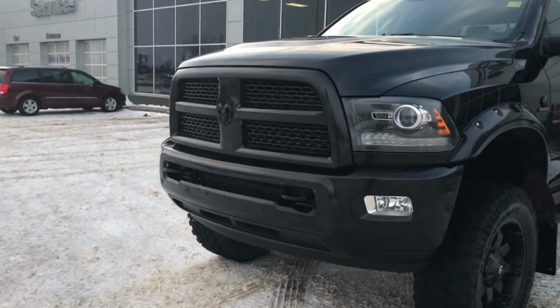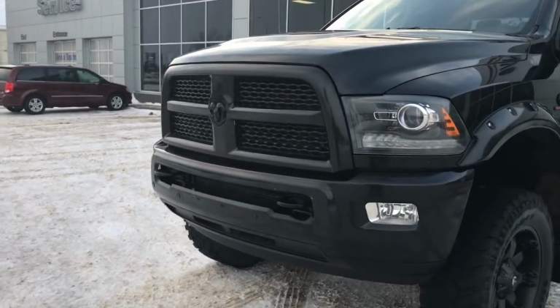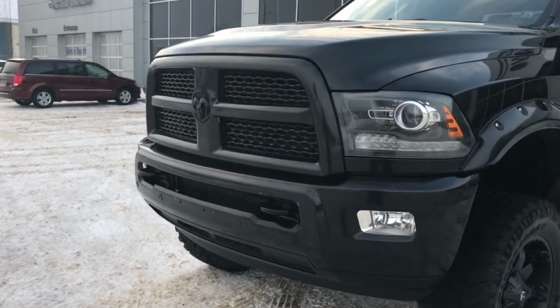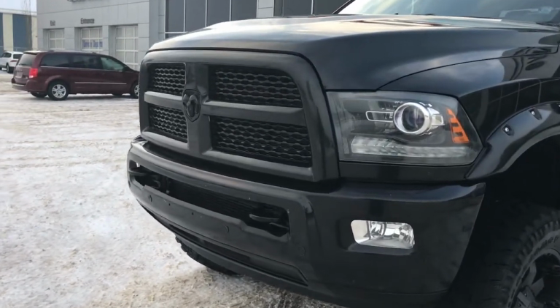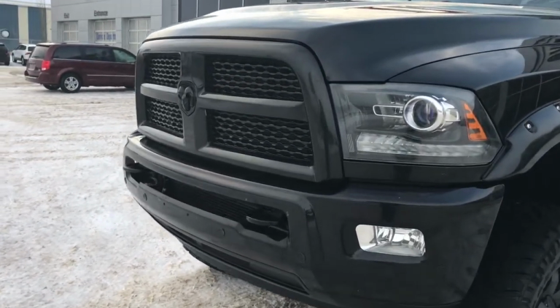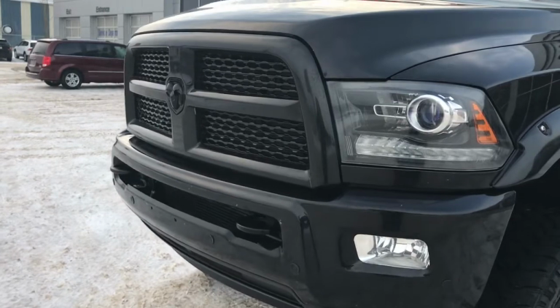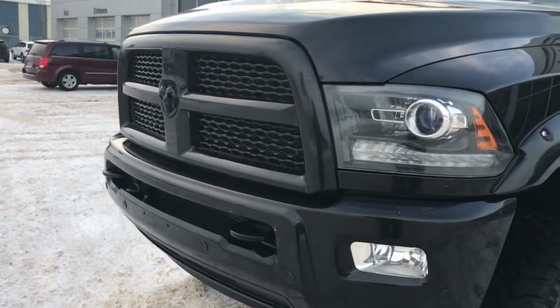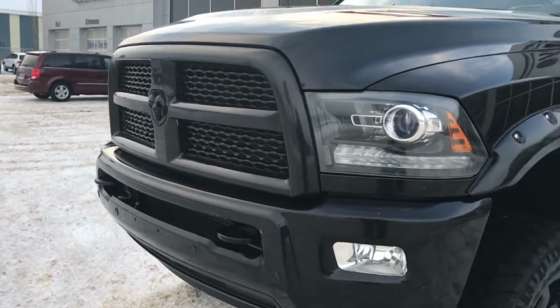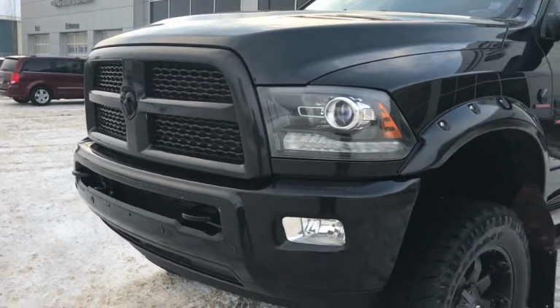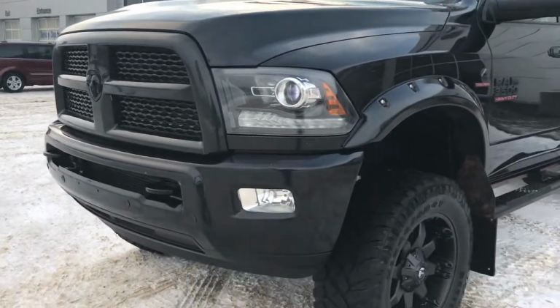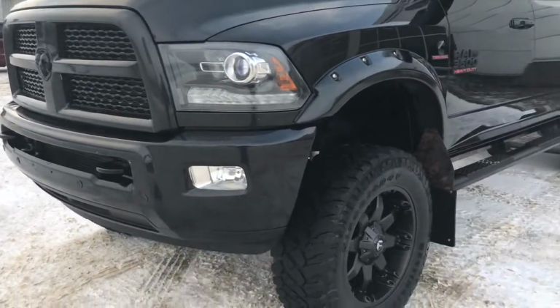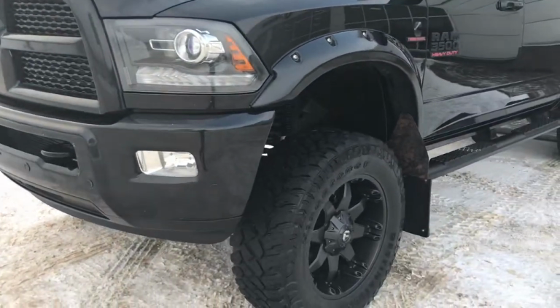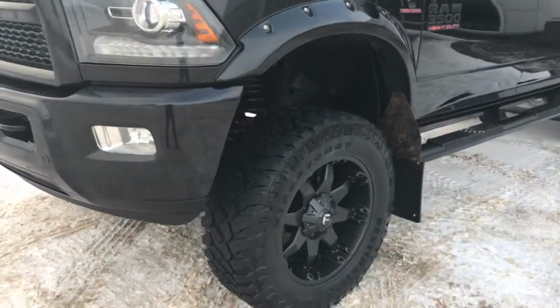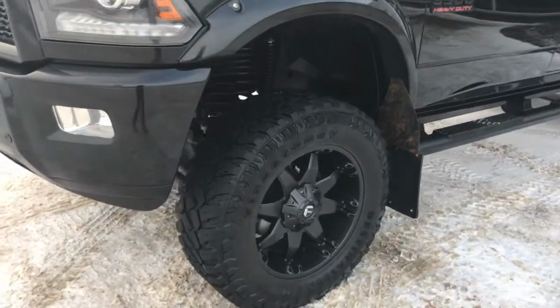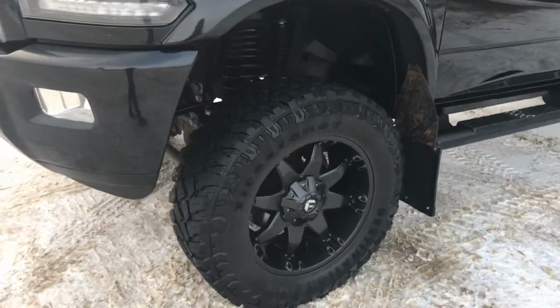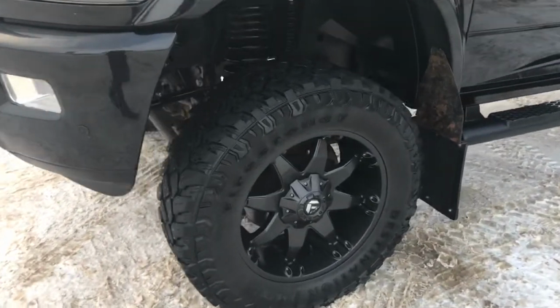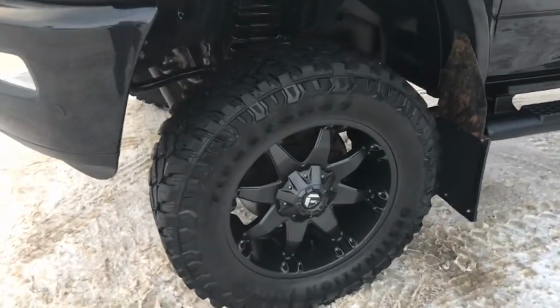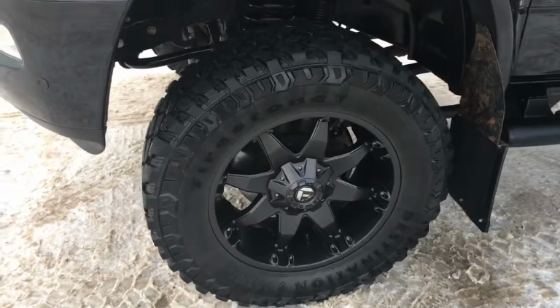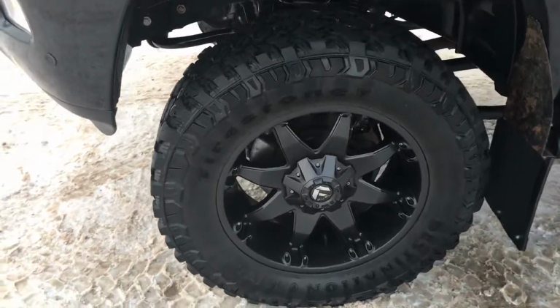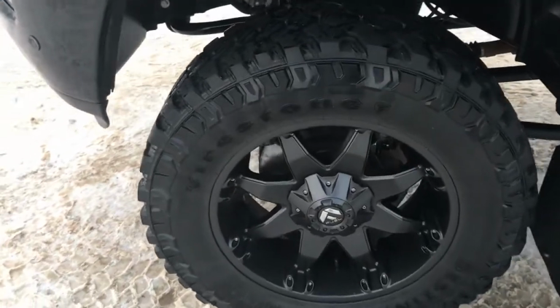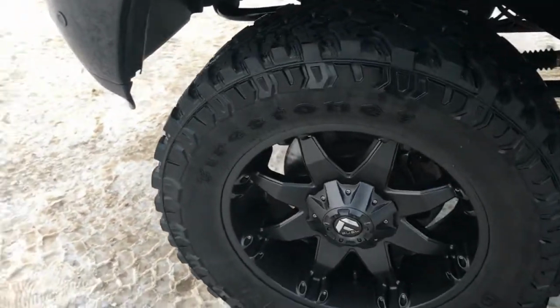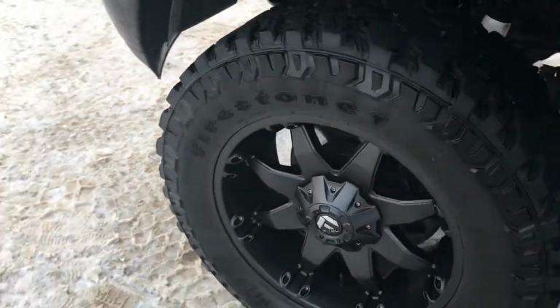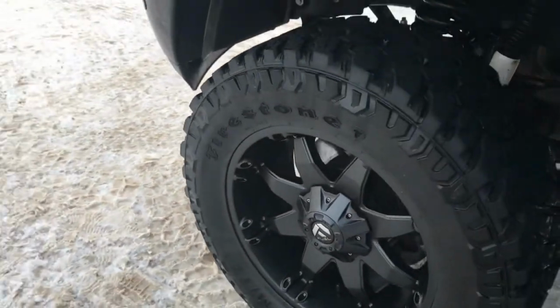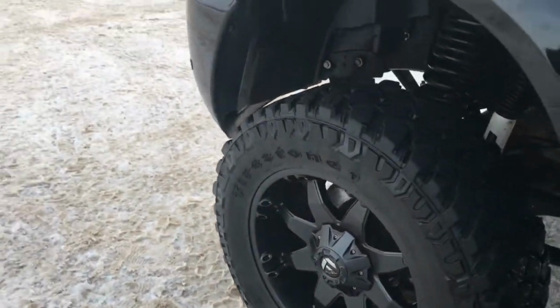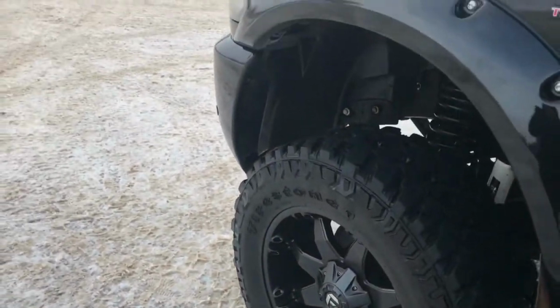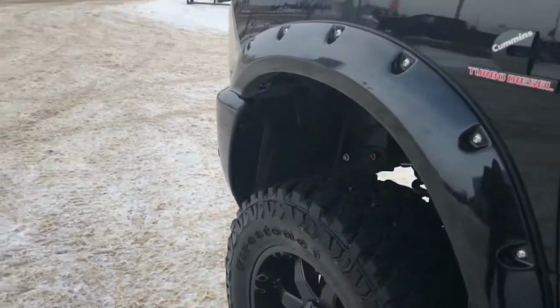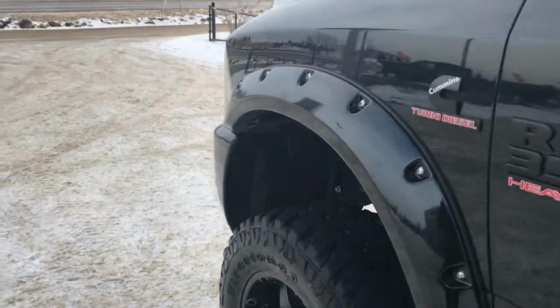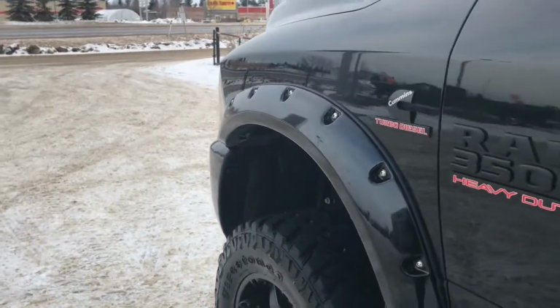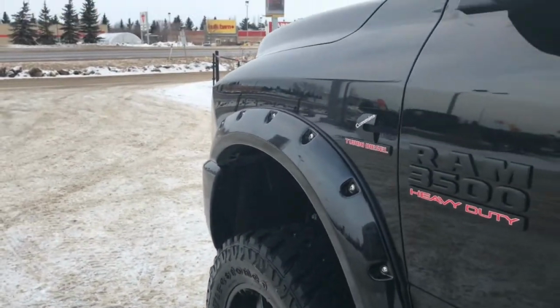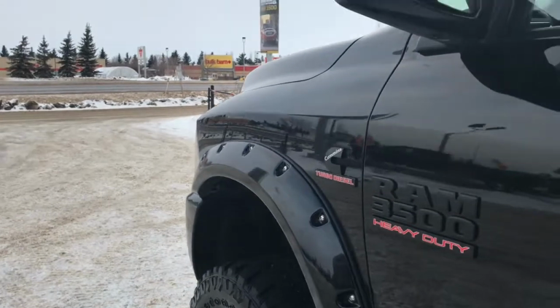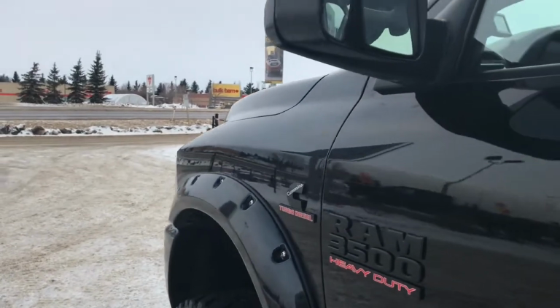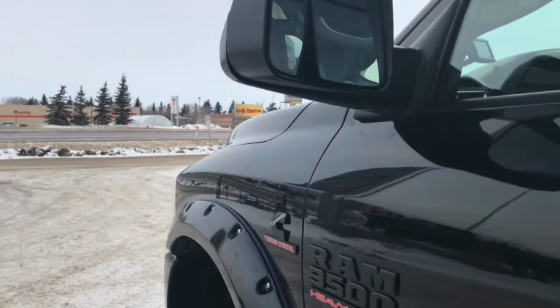Front tow hooks as well as your front parking sensors. You have 3M on the front and big aggressive tires — they are Firestones, mounted on top of the aftermarket black fuel 20-inch rims. We have your painted-to-match bush worker pocket flares.